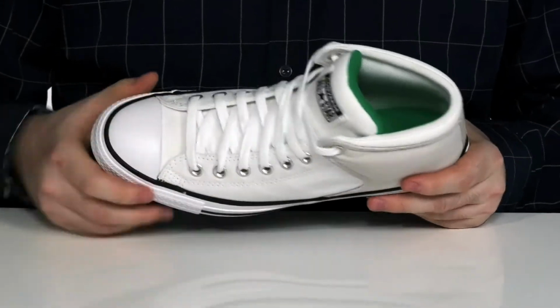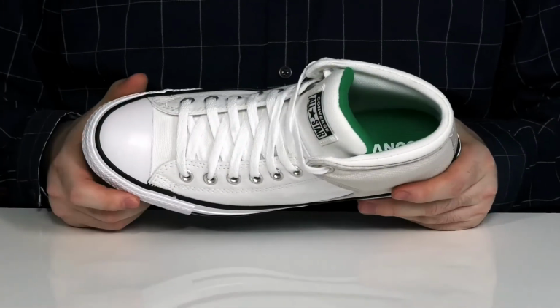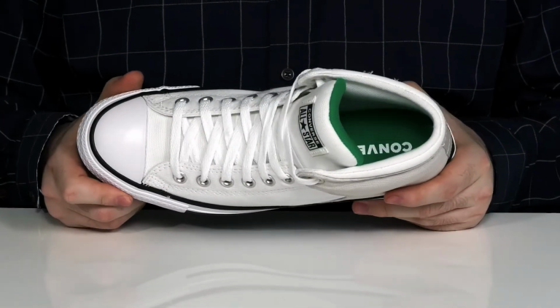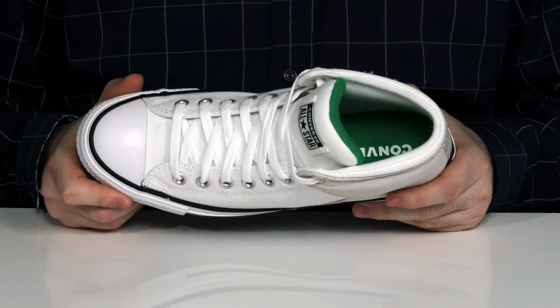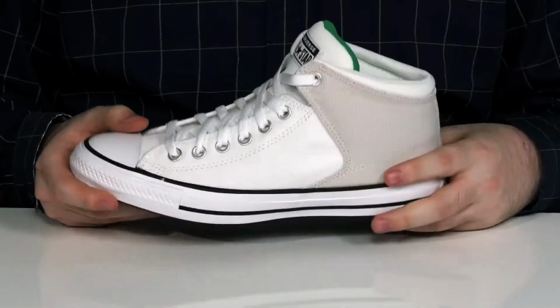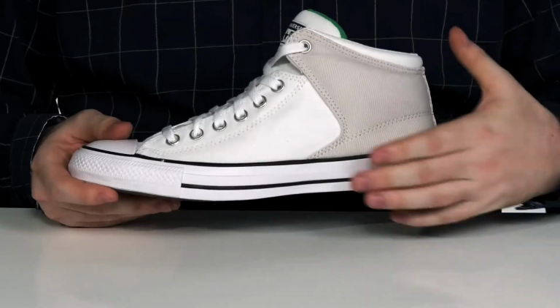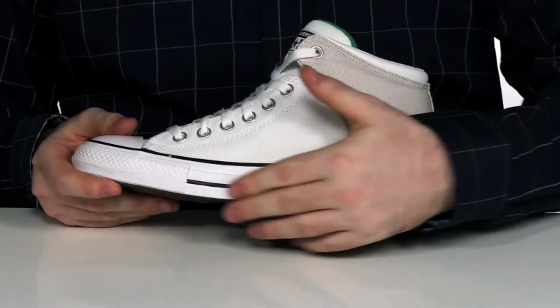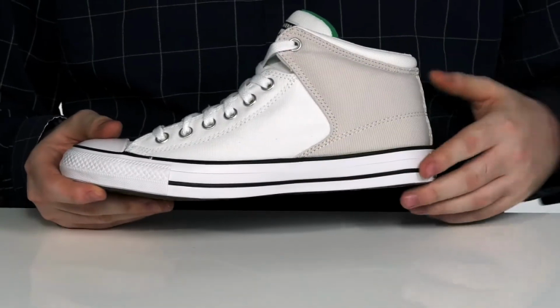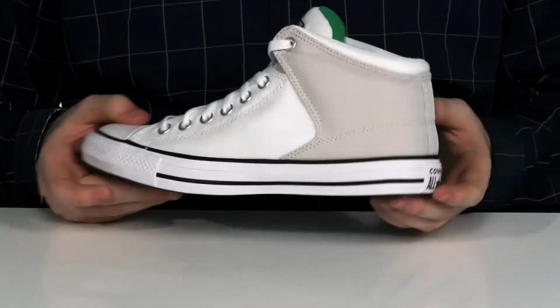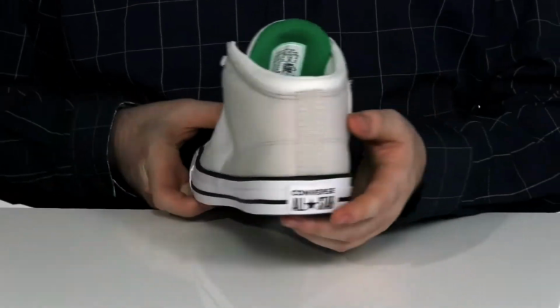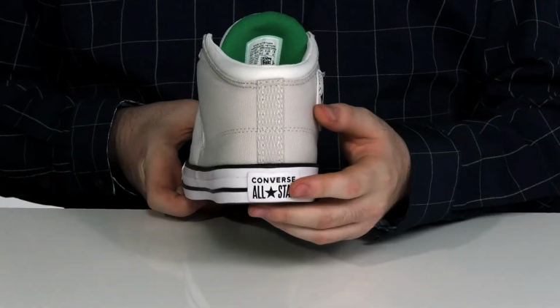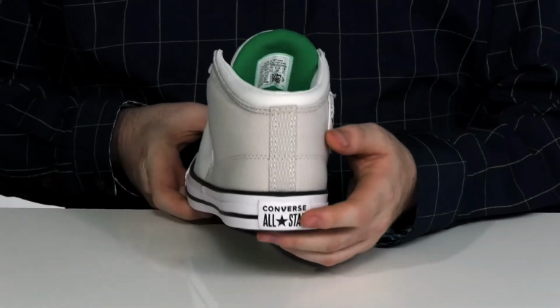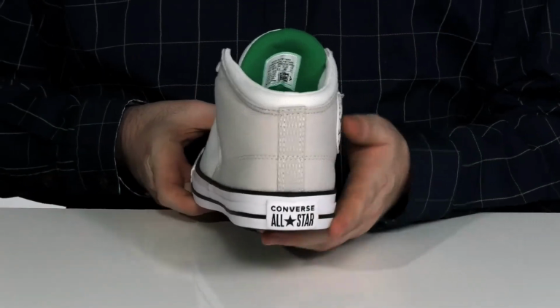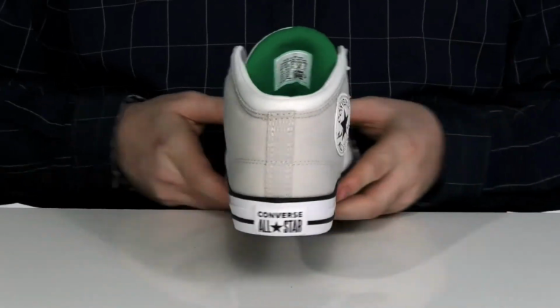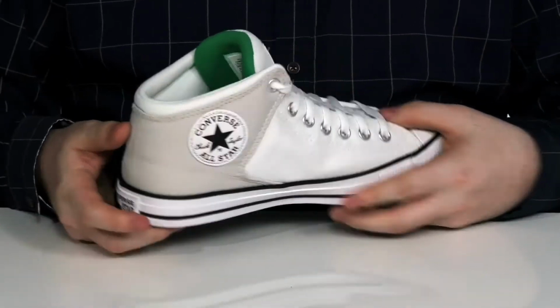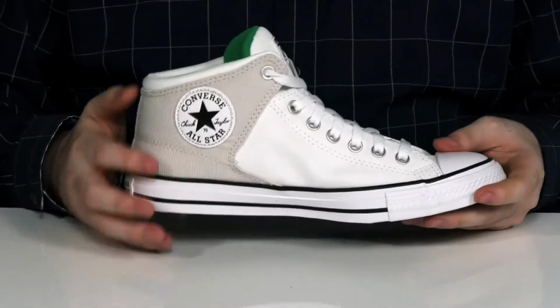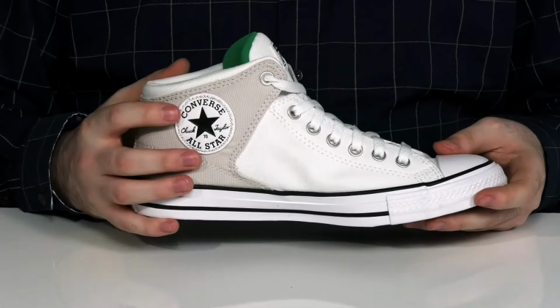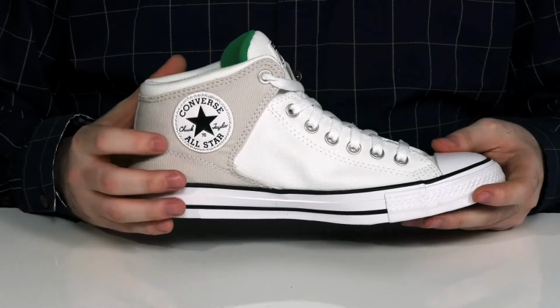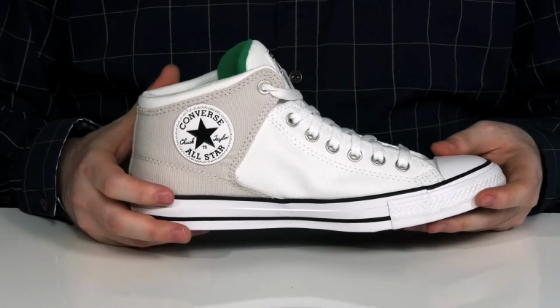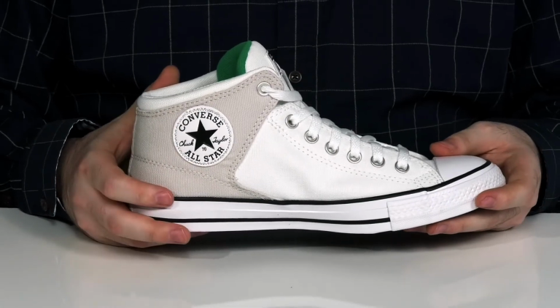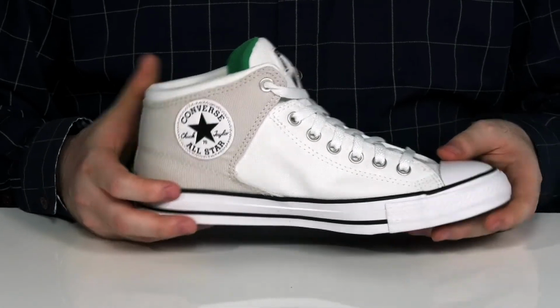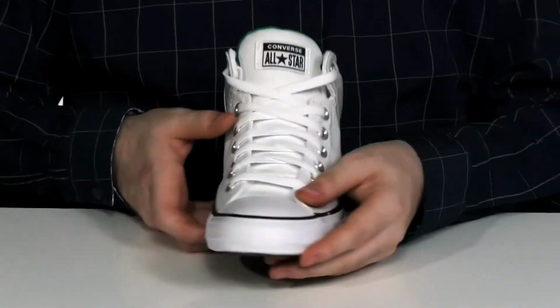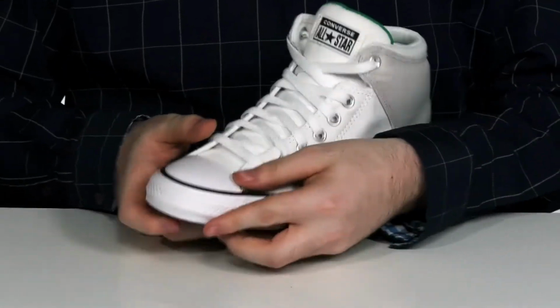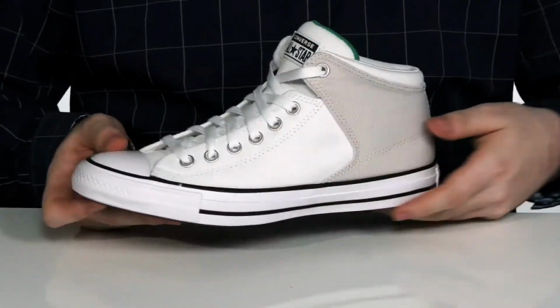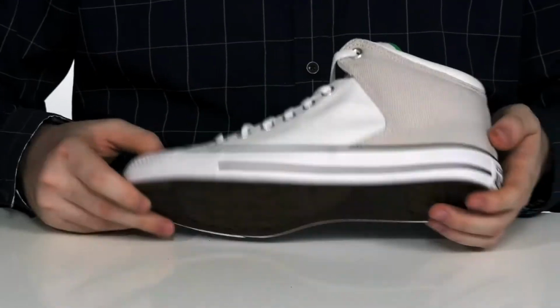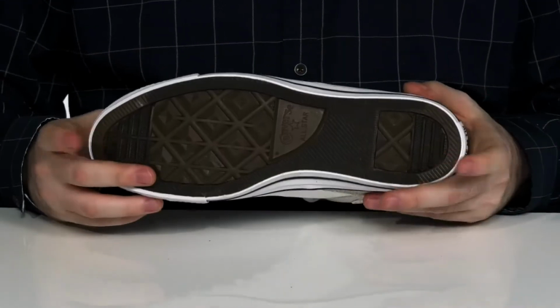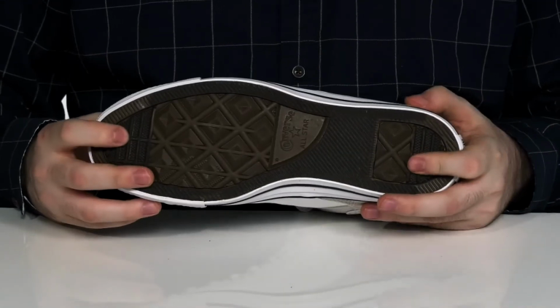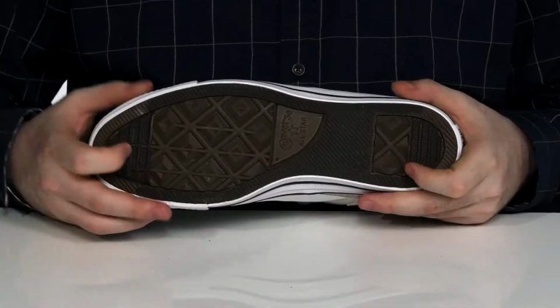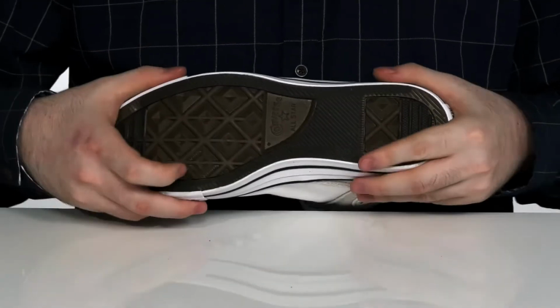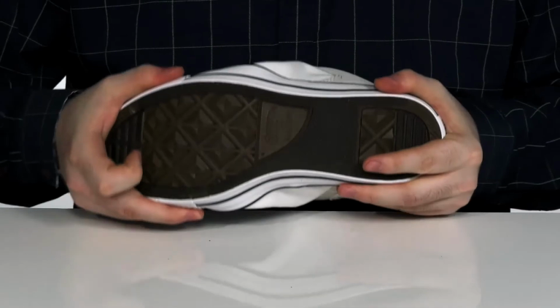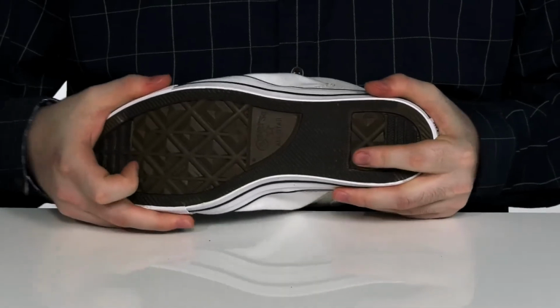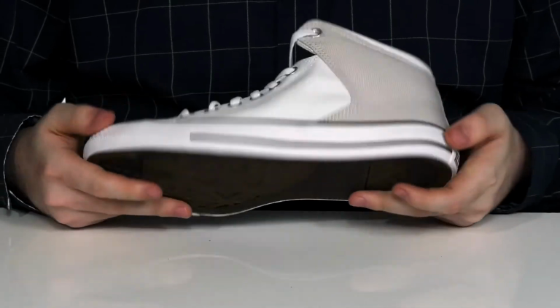It of course has the rubber toe cap across the front with the iconic stripe on the midsole and the patch on the side with that classic logo on the inside of the shoe. It all sits on top of a durable rubber outsole on the bottom that has plenty of flex to it.